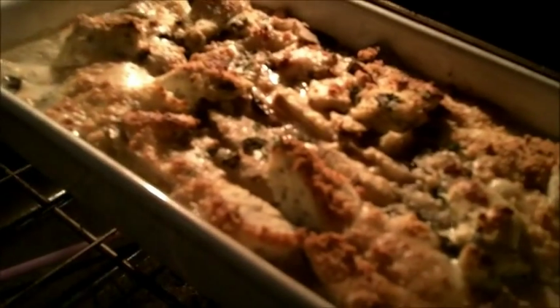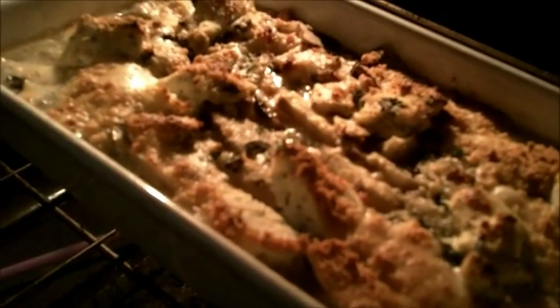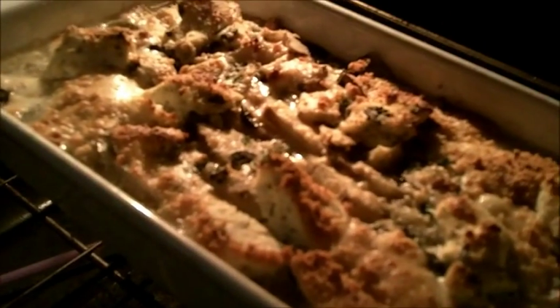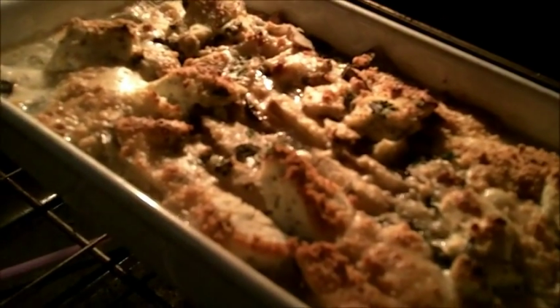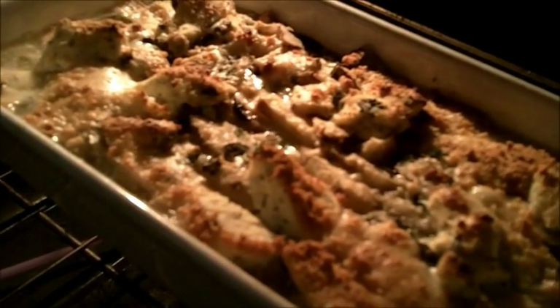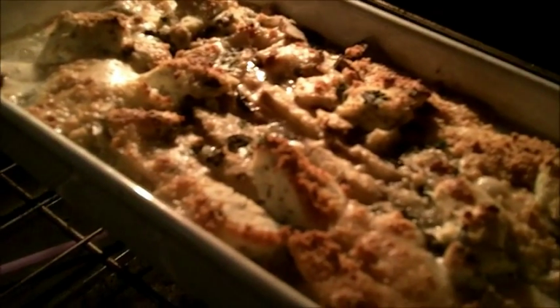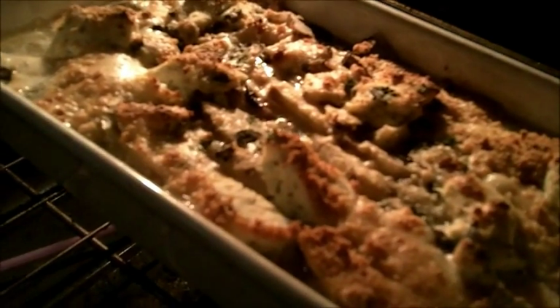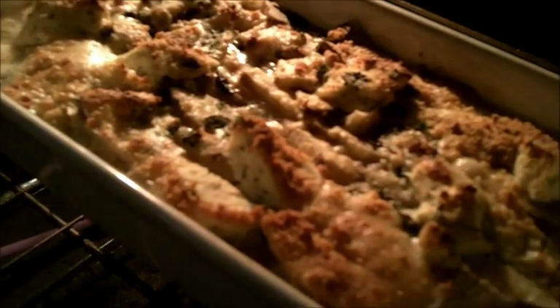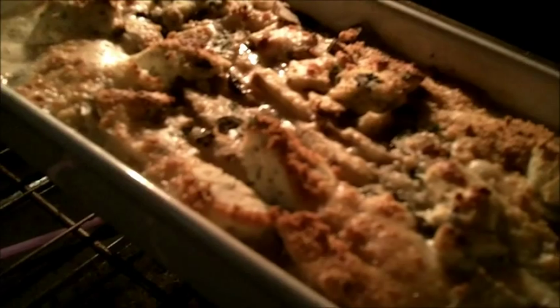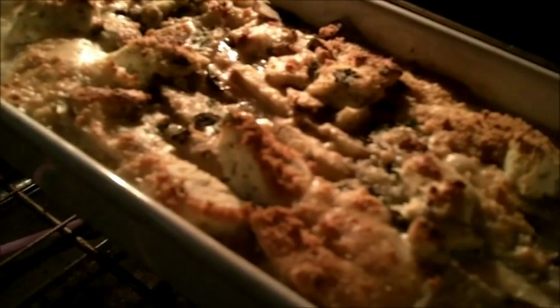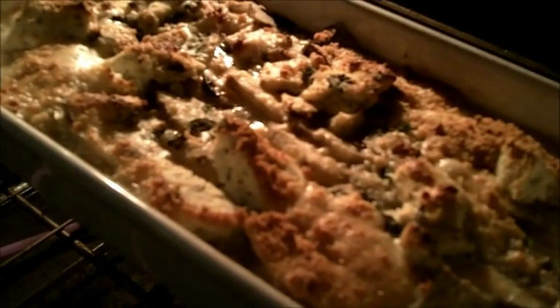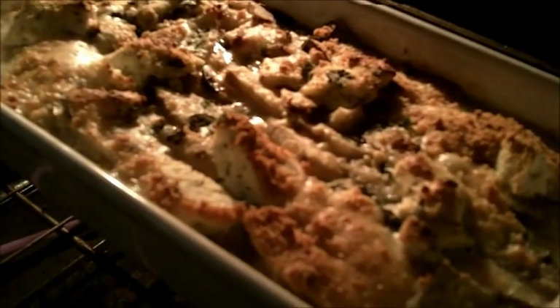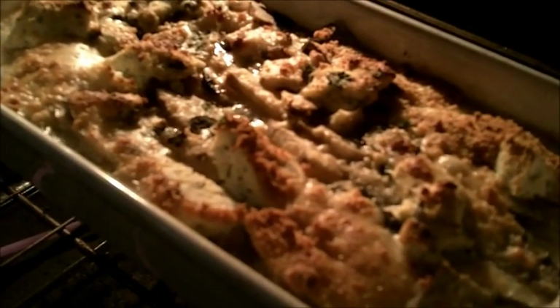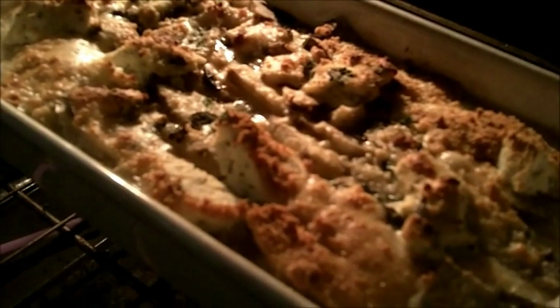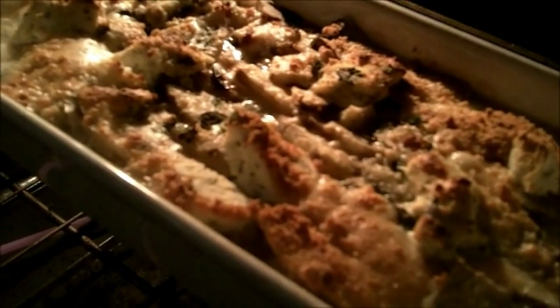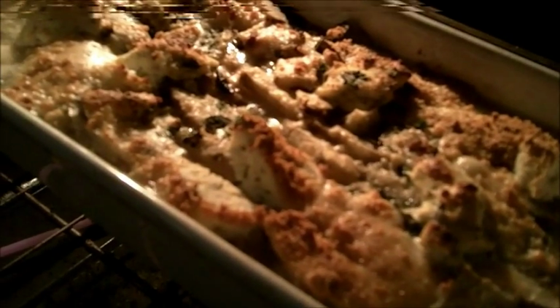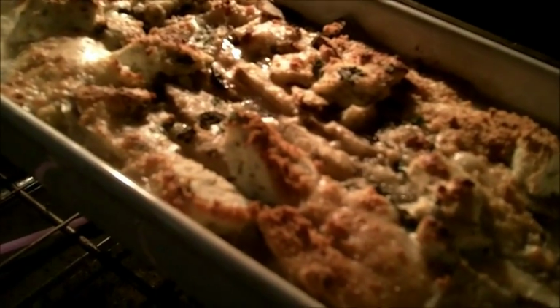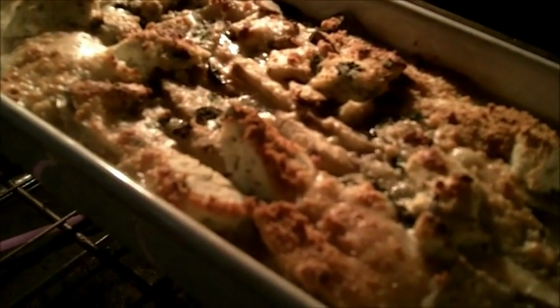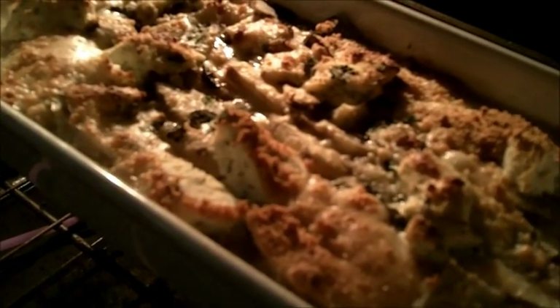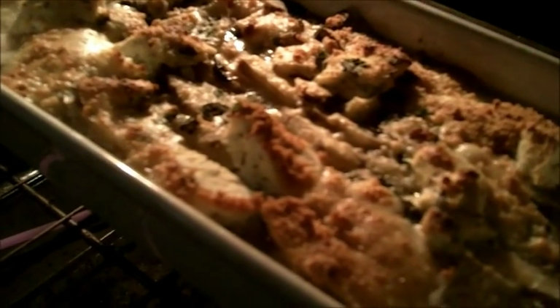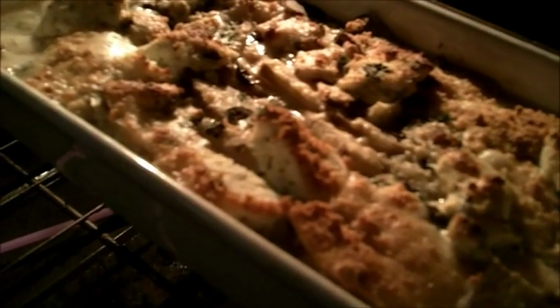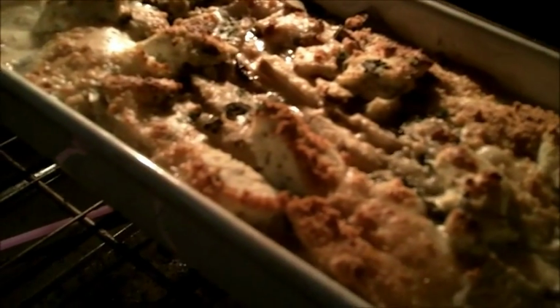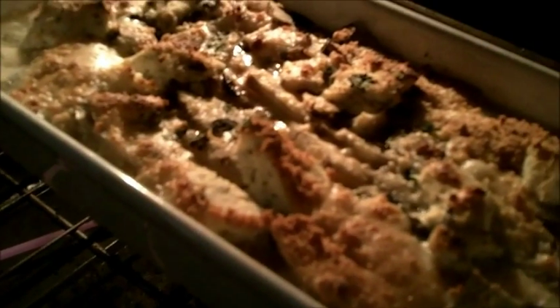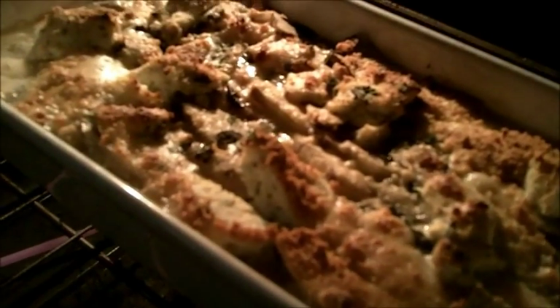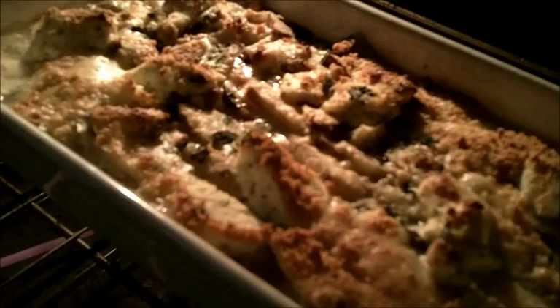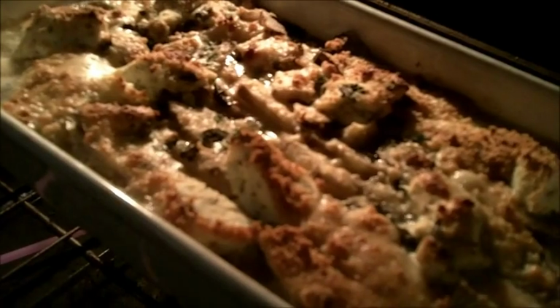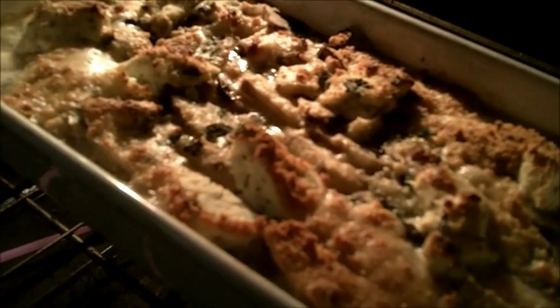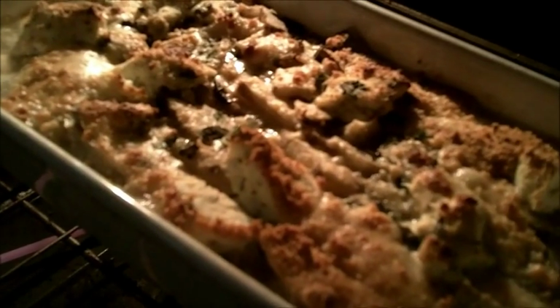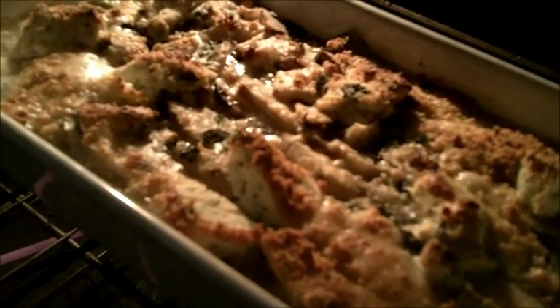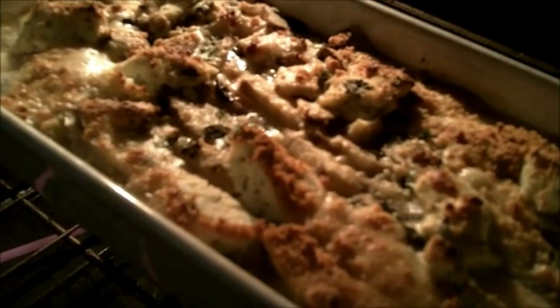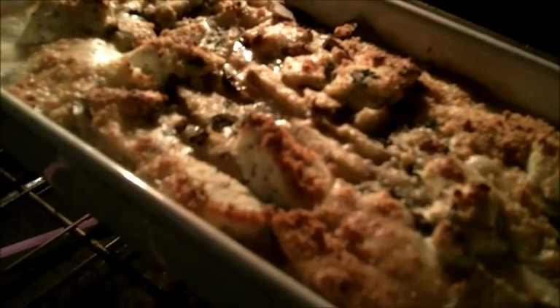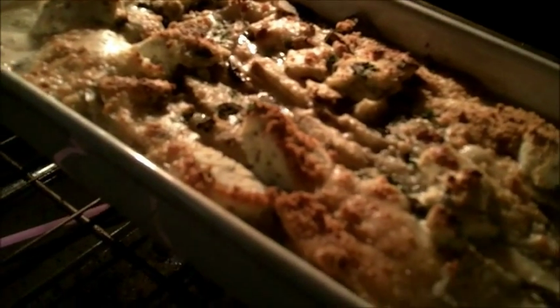45 minutes have passed, and you can see now in the oven a beautiful gratin of scalloped Jerusalem artichoke and Yukon Gold potatoes.